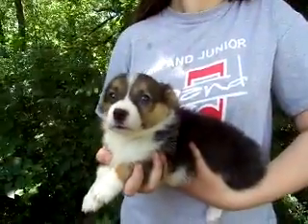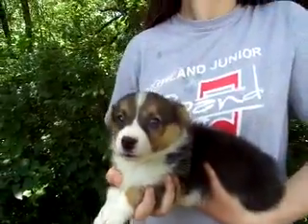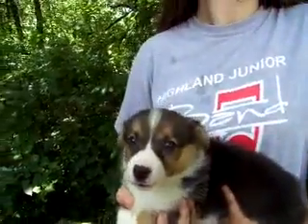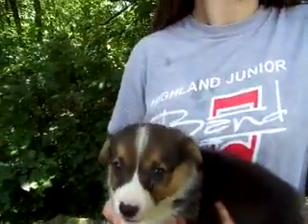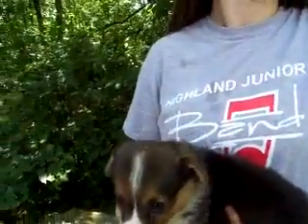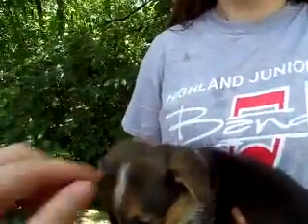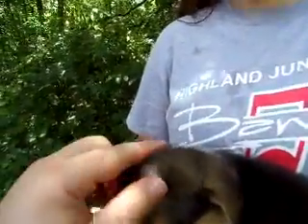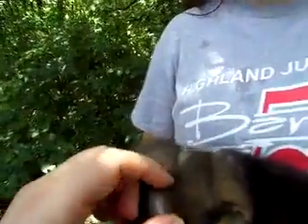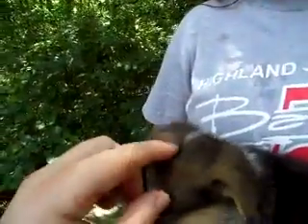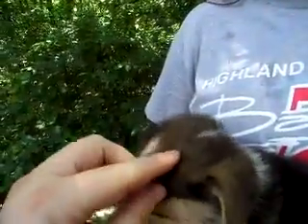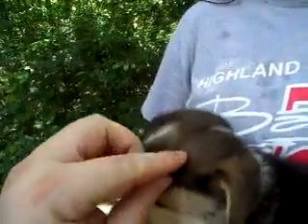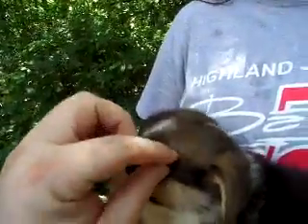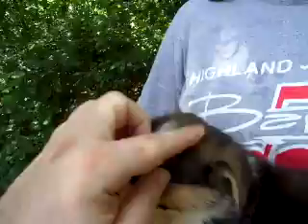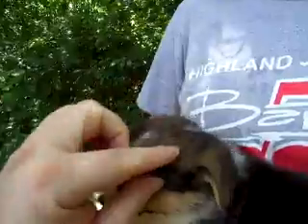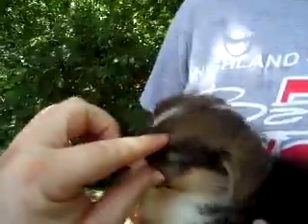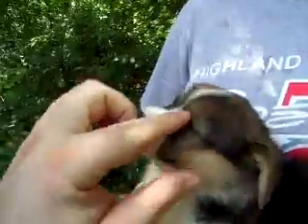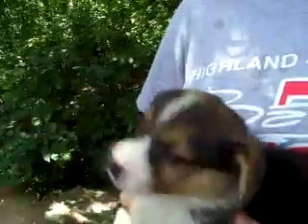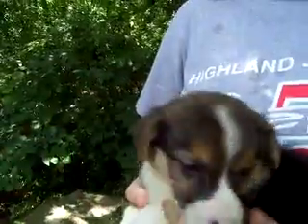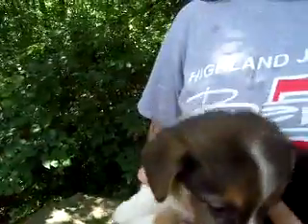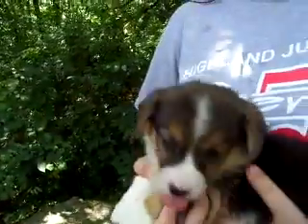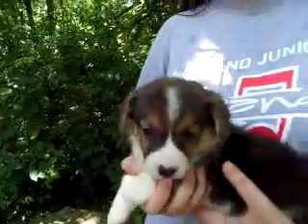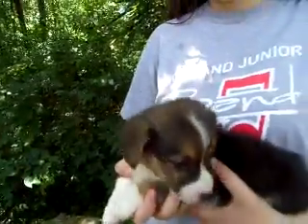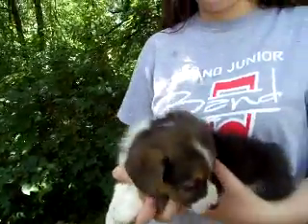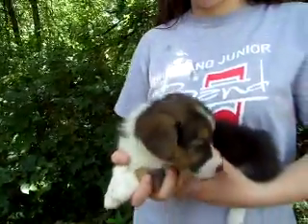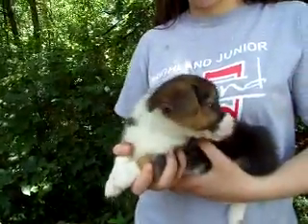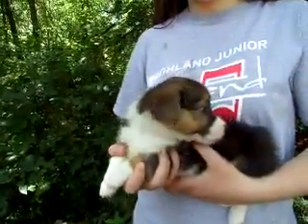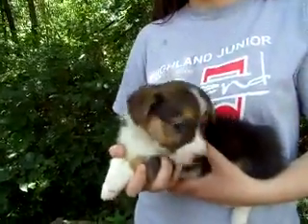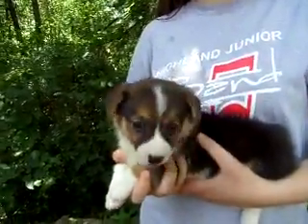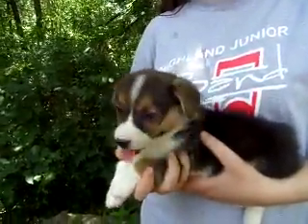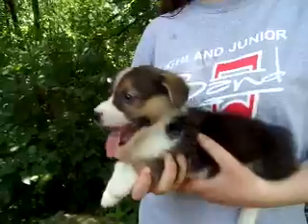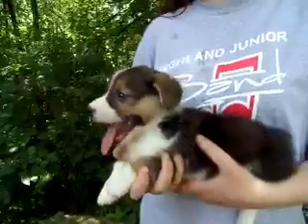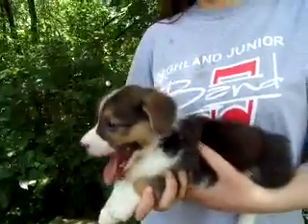And by the looks of the color in her hair here, that head will be completely red, probably by the time she is 3 months old.